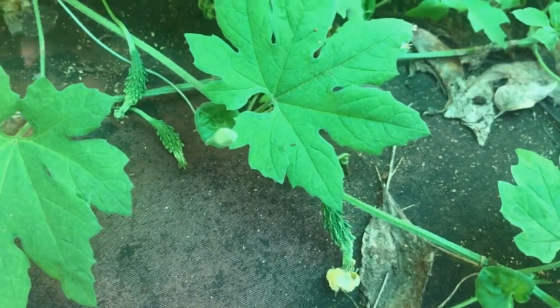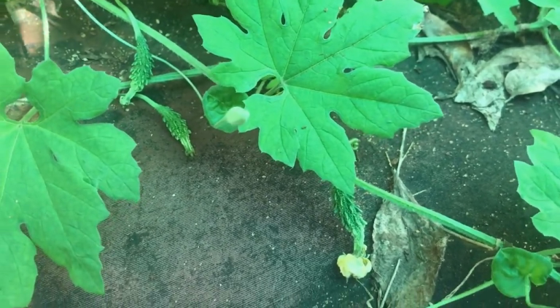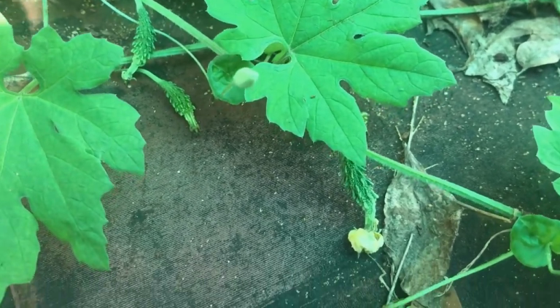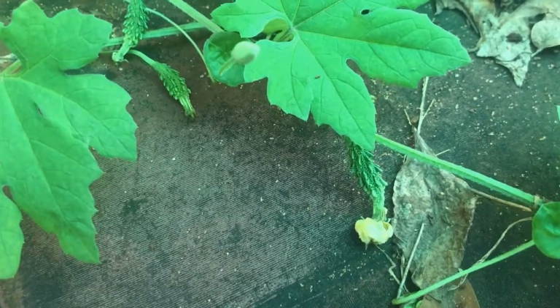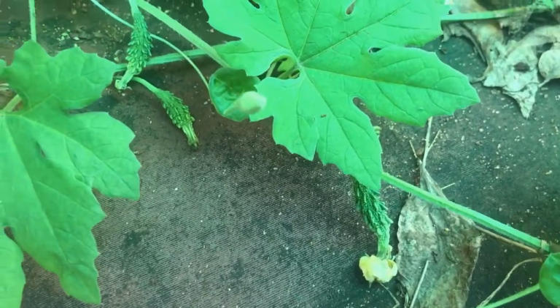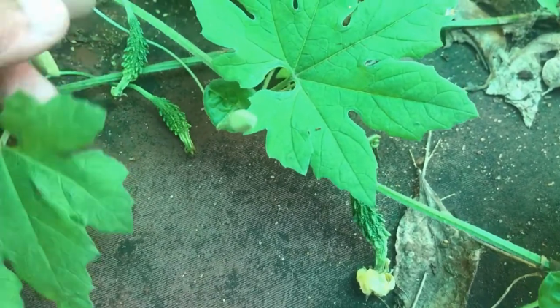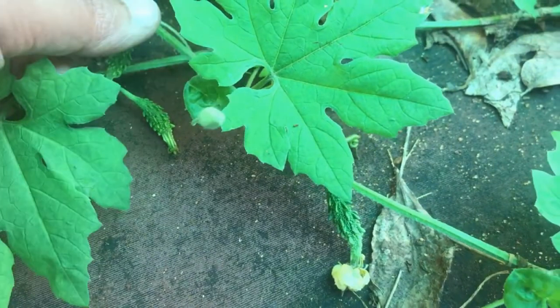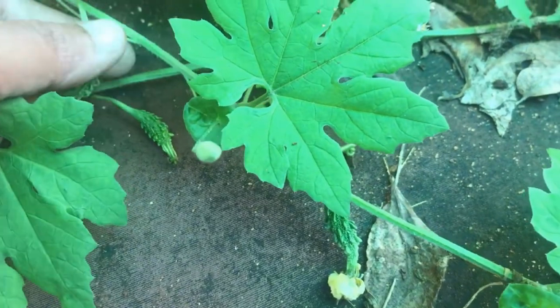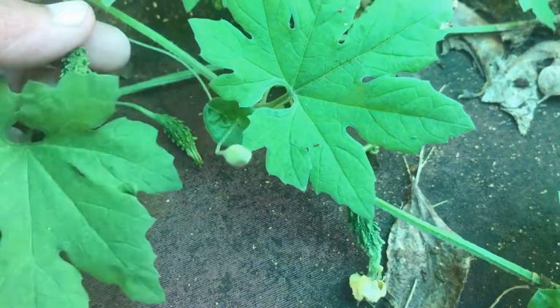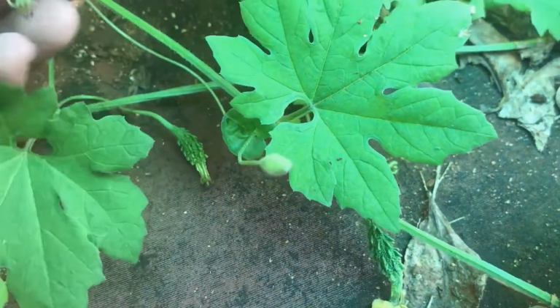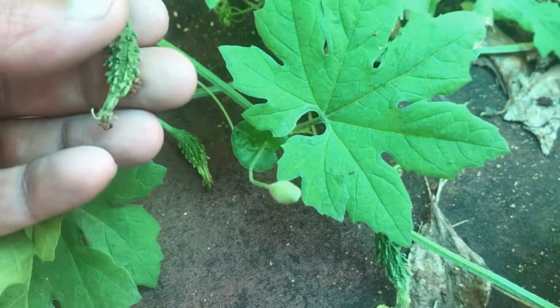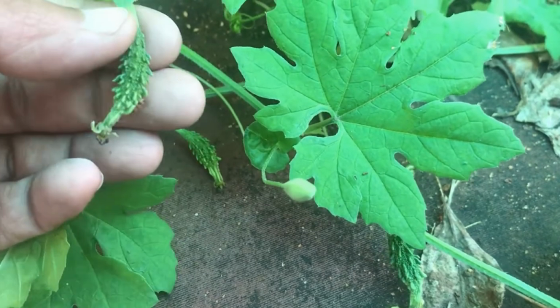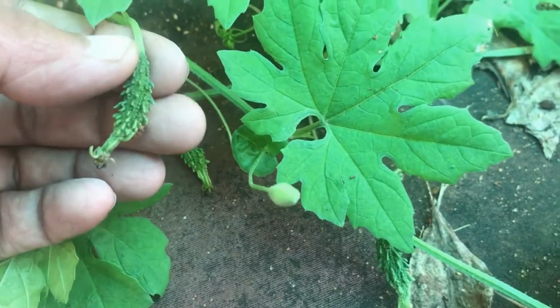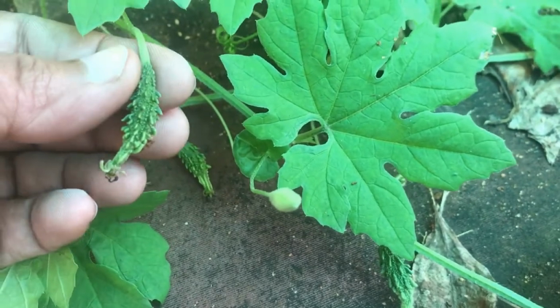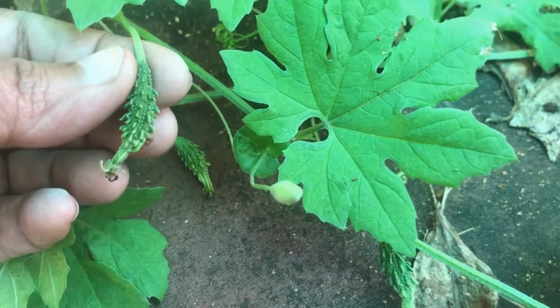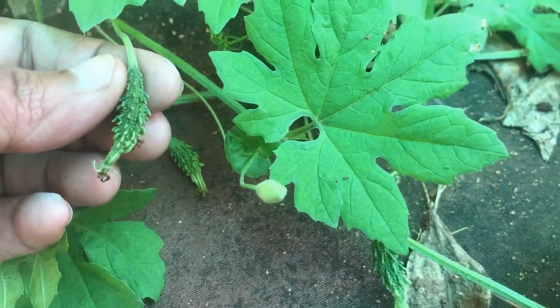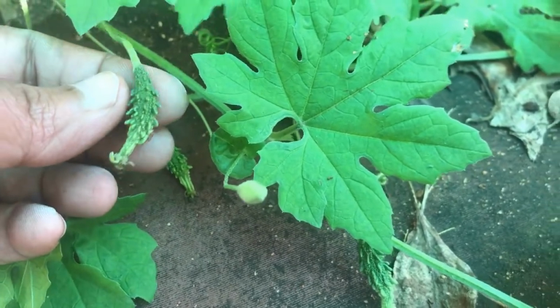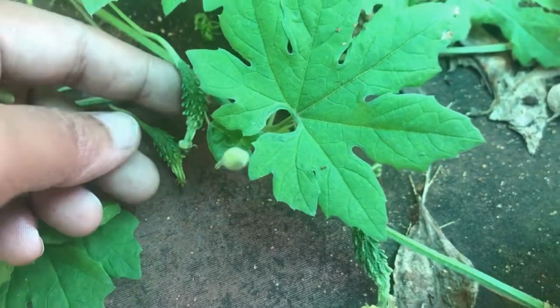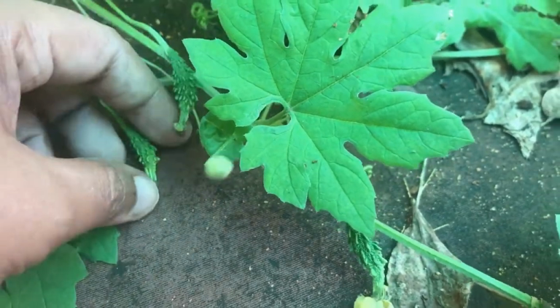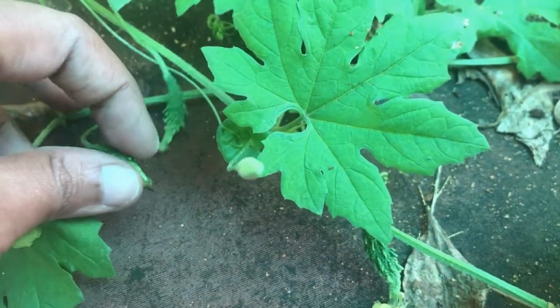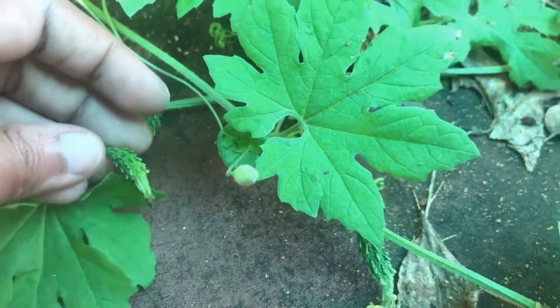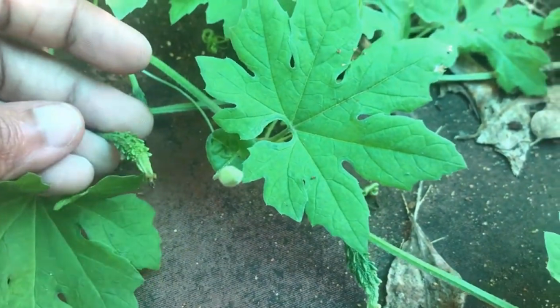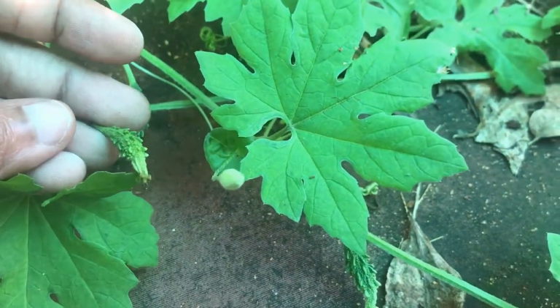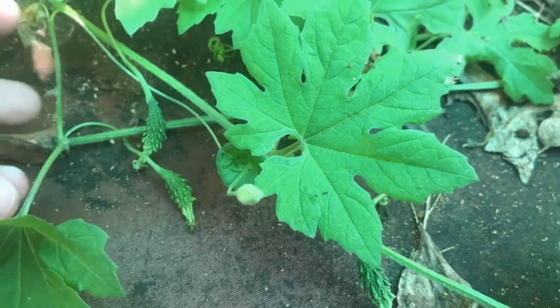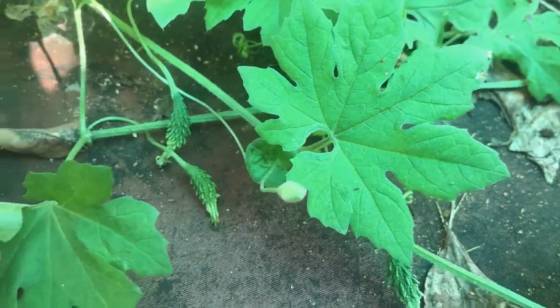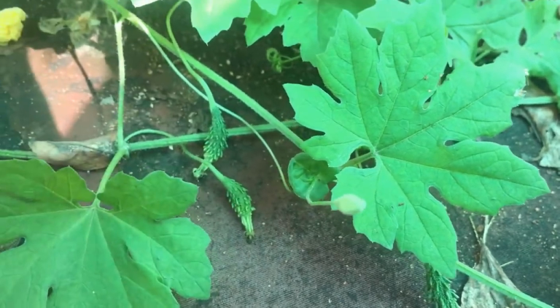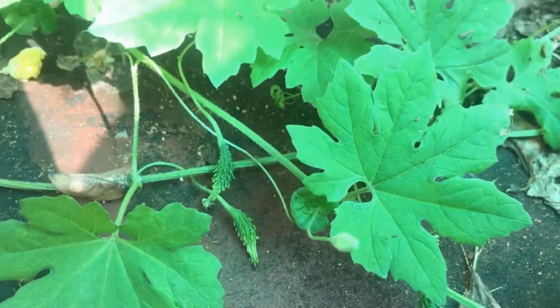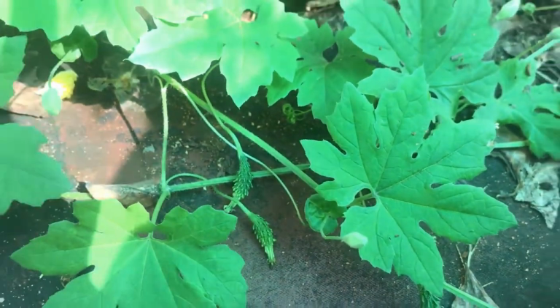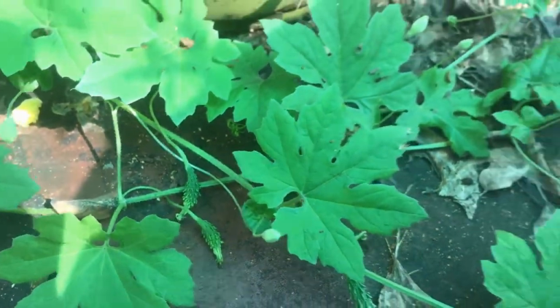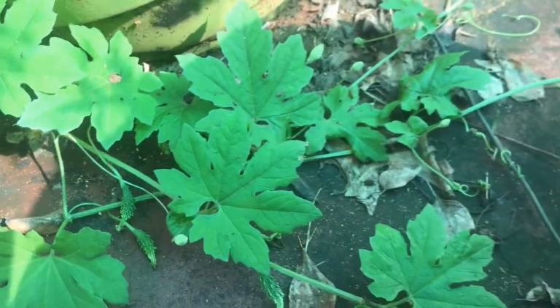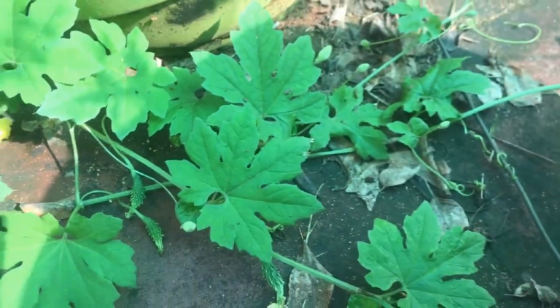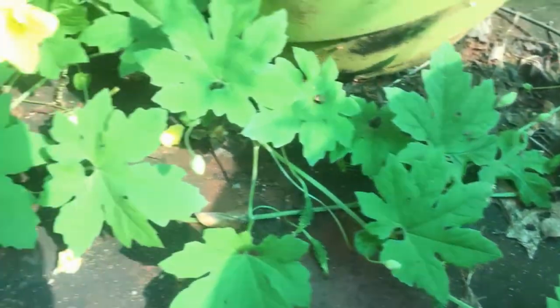These are the baby bitter gourds in our garden. They are looking so cute.